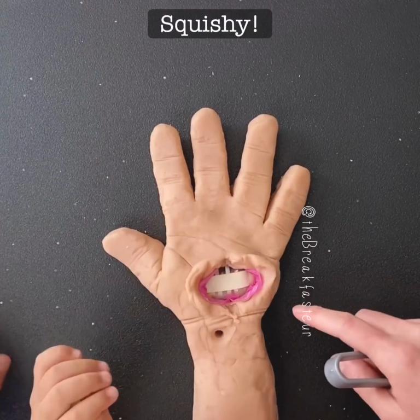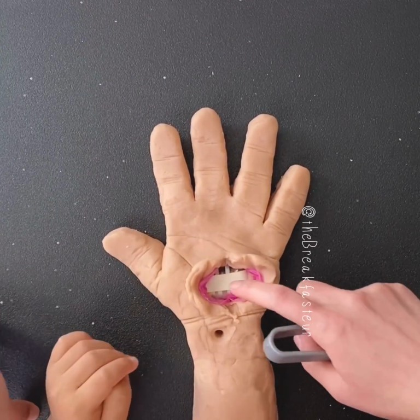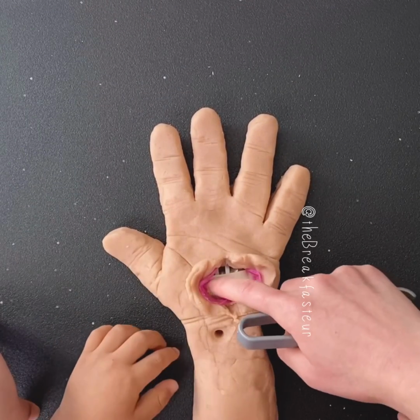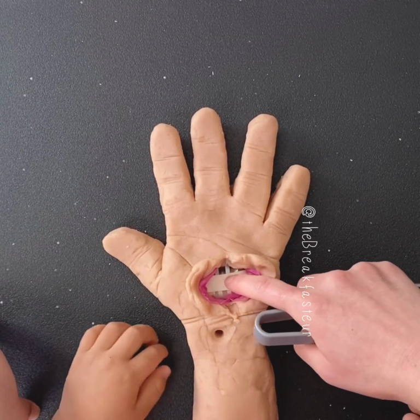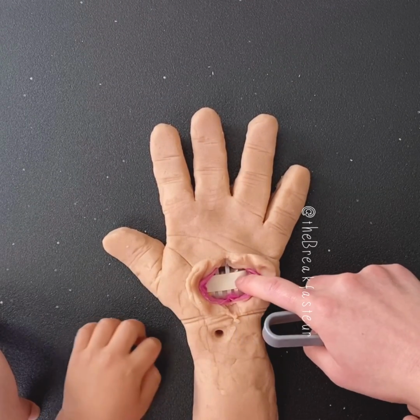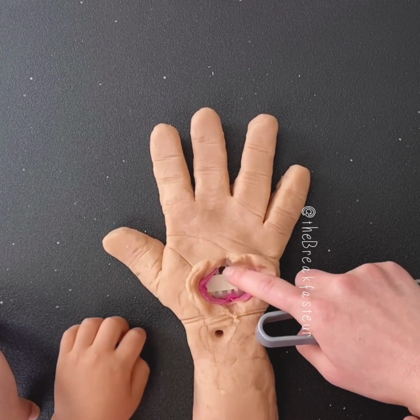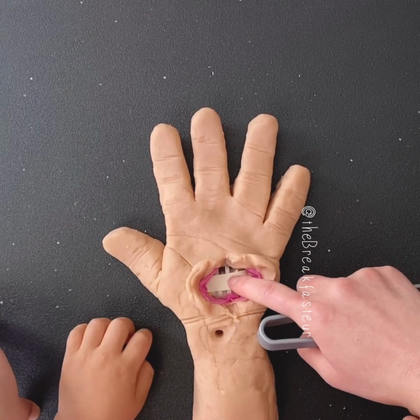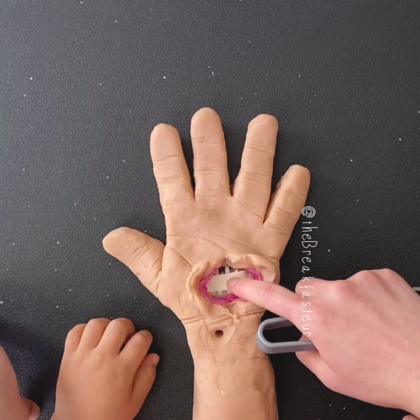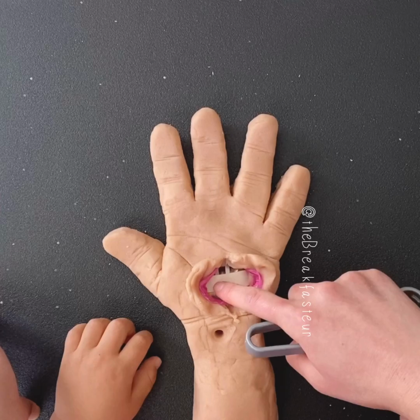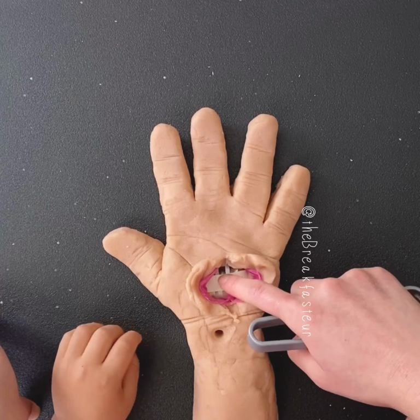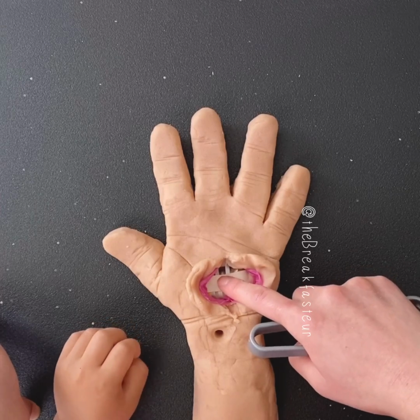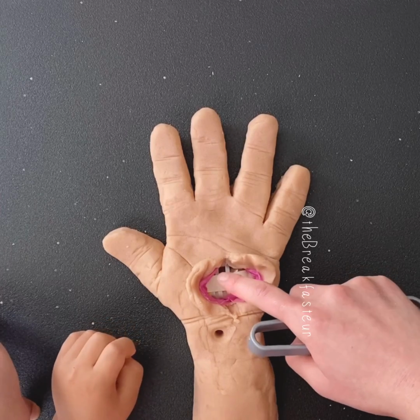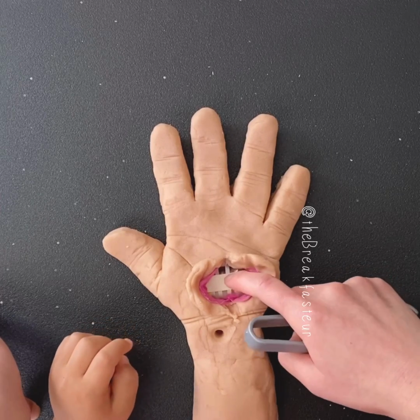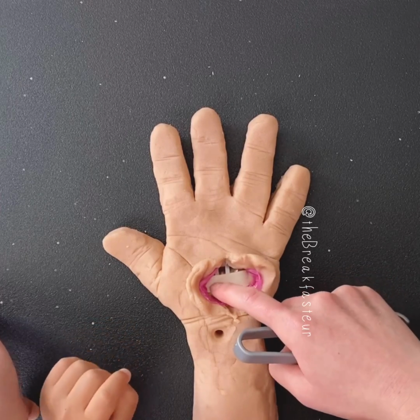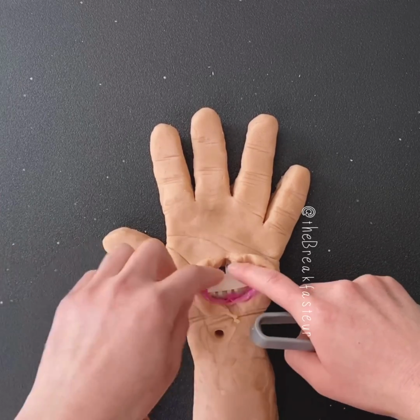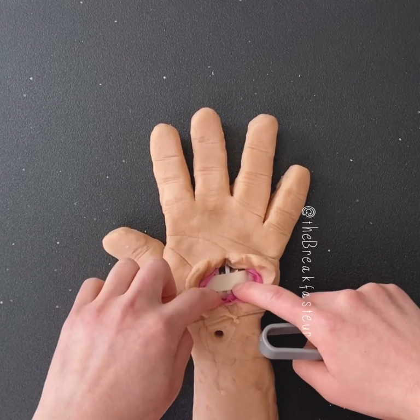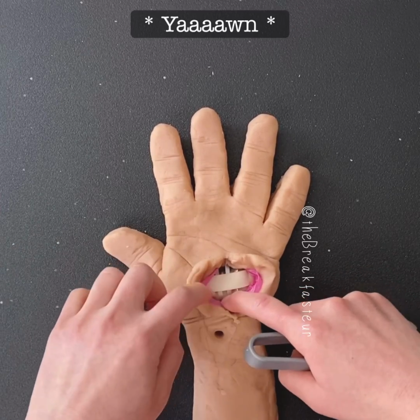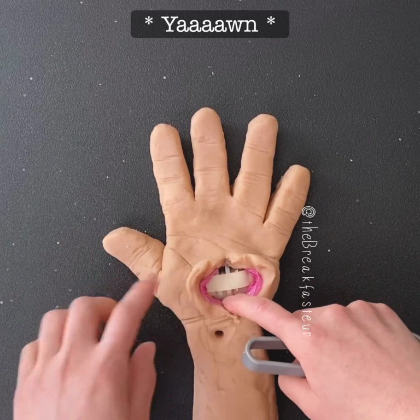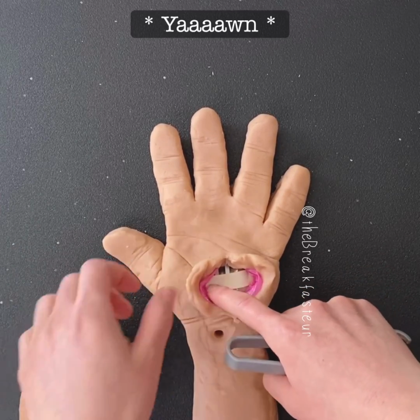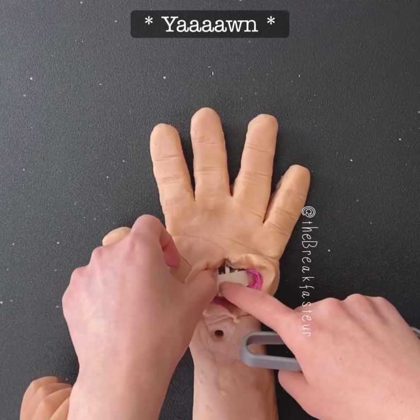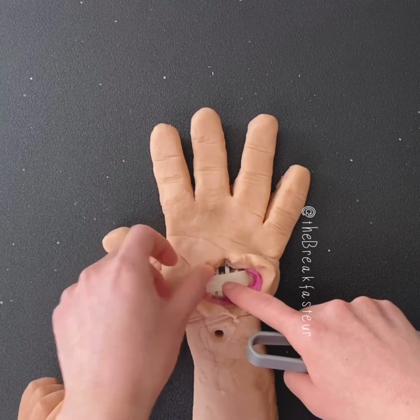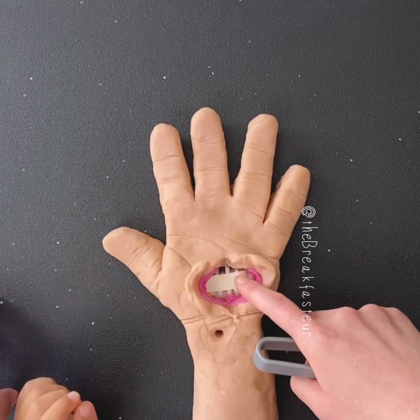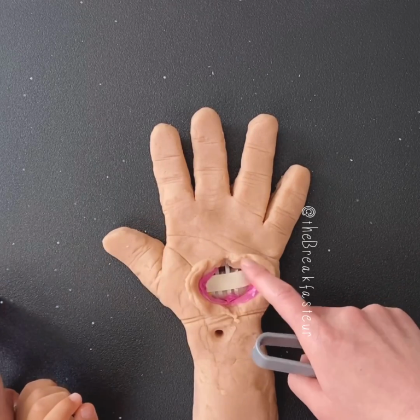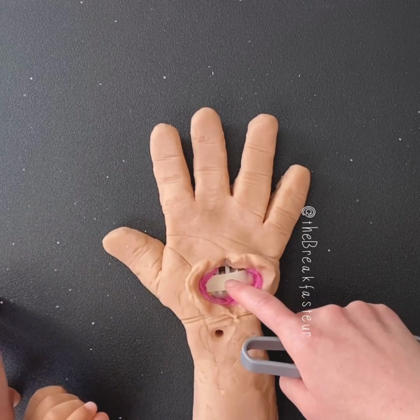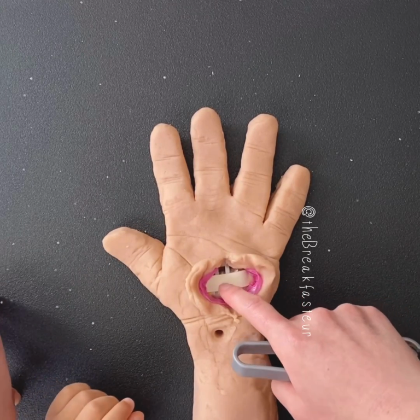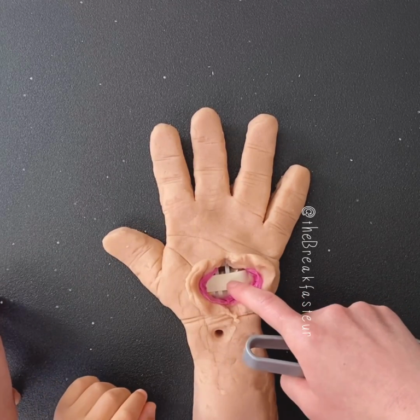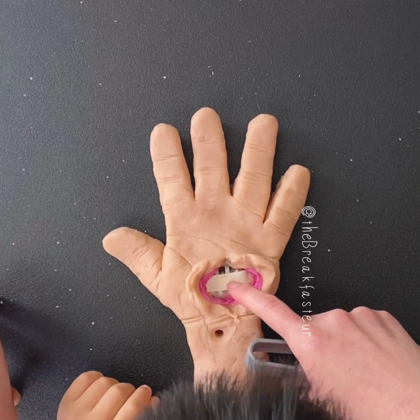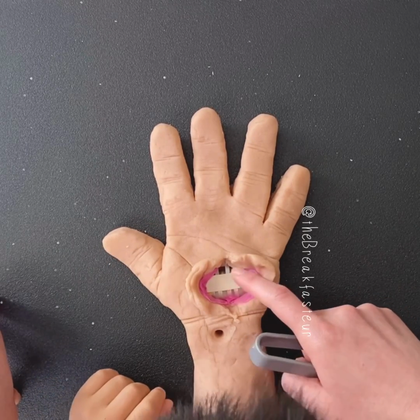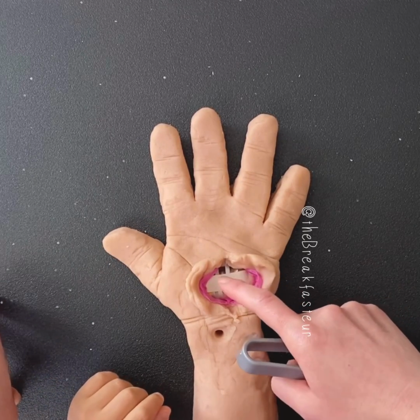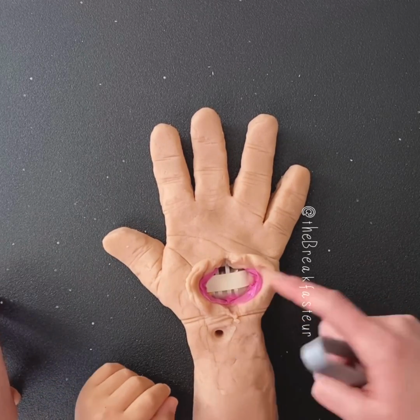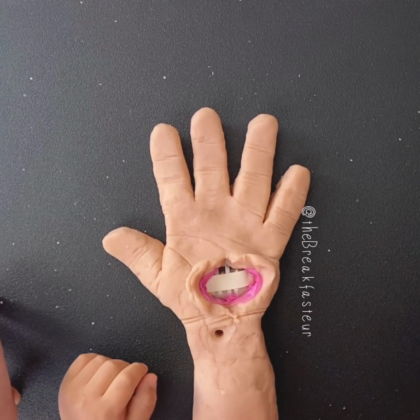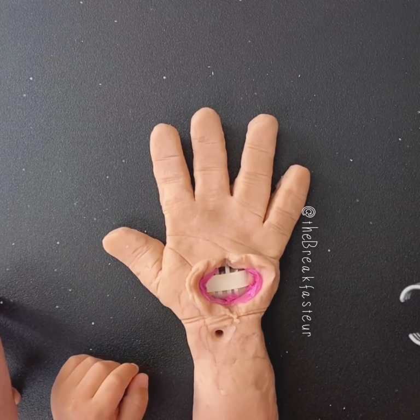So the transverse carpal ligament is the roof of the carpal tunnel we talked about. The median nerve, which you can't see yet, is getting squeezed and trapped. So that is what we're going in to cut.